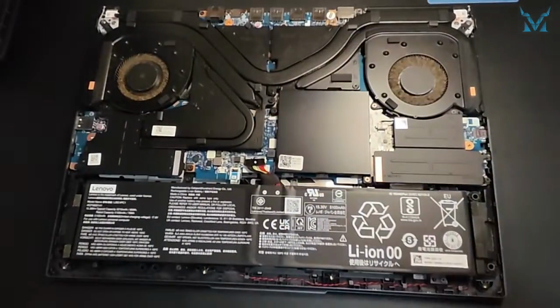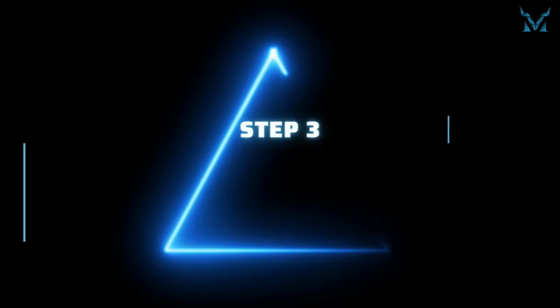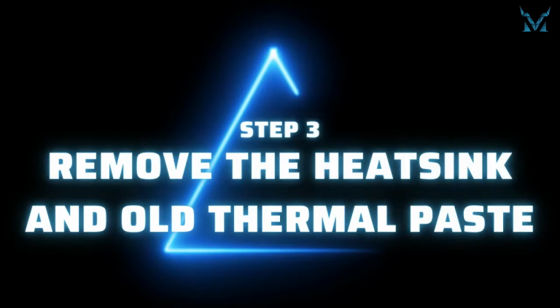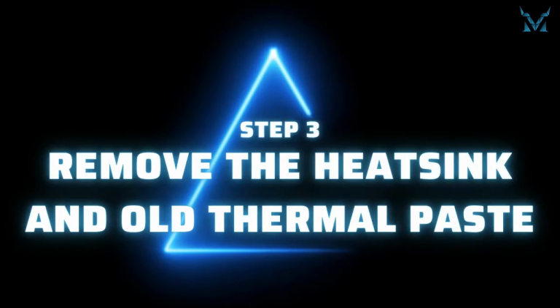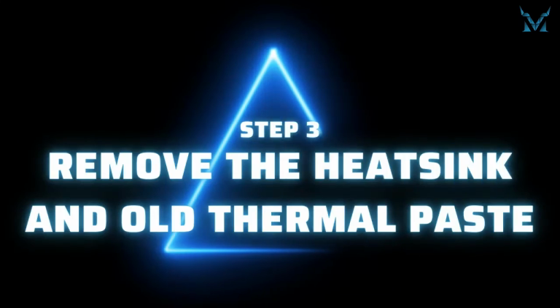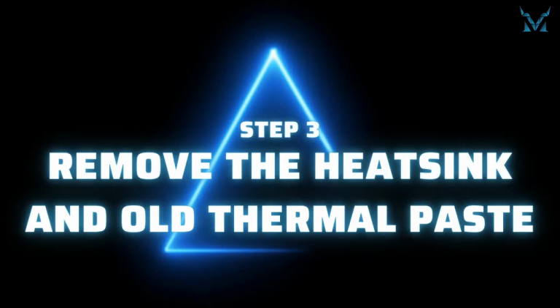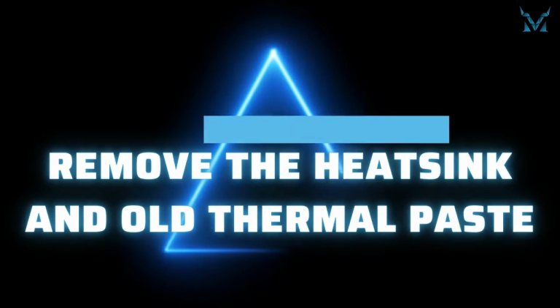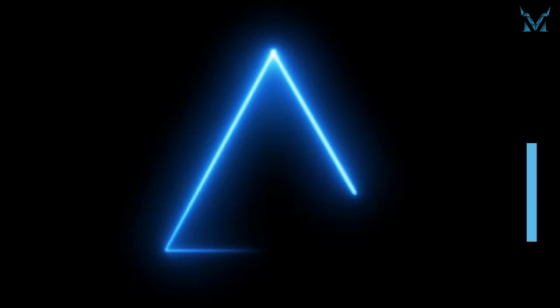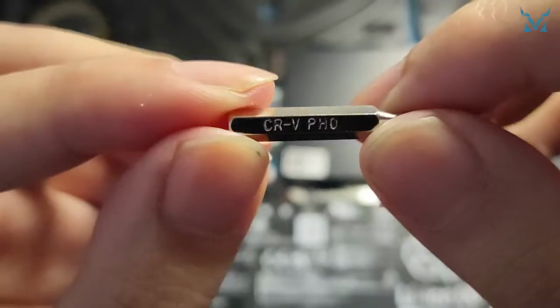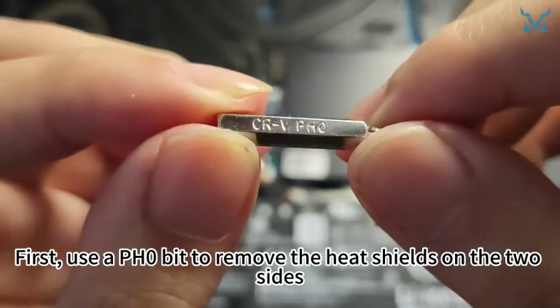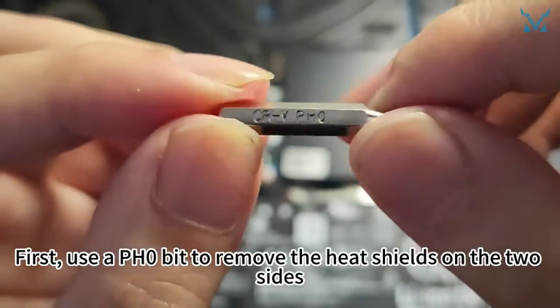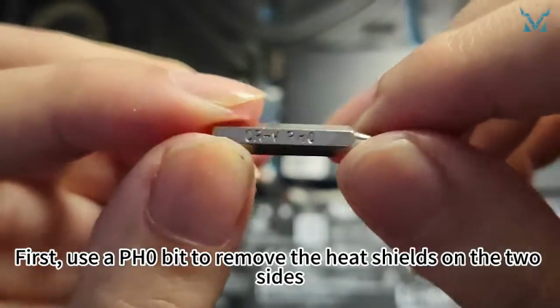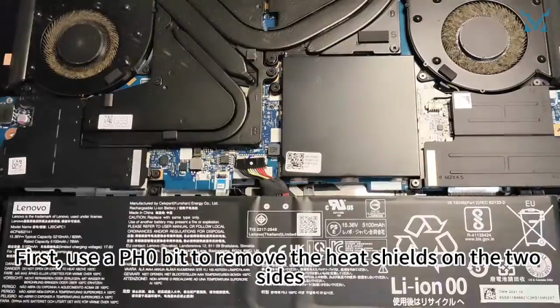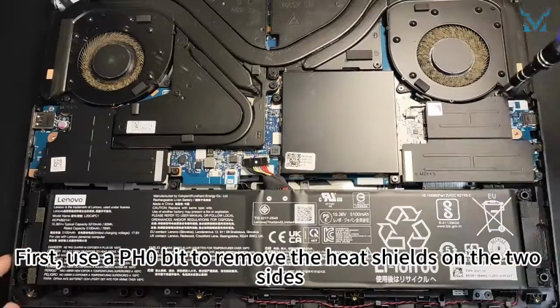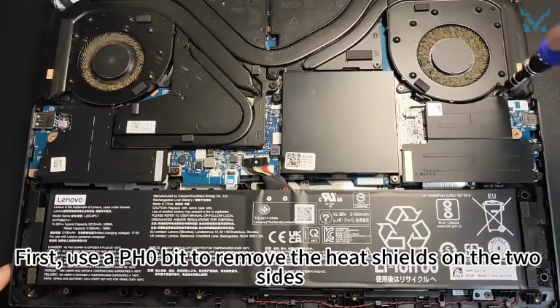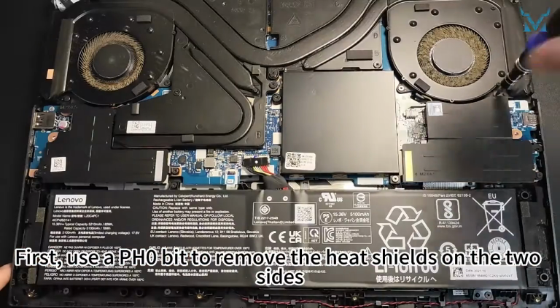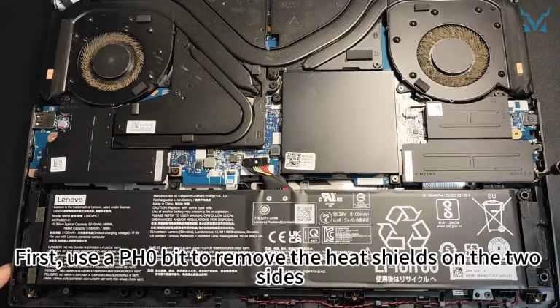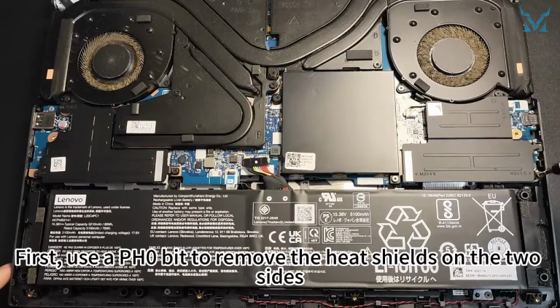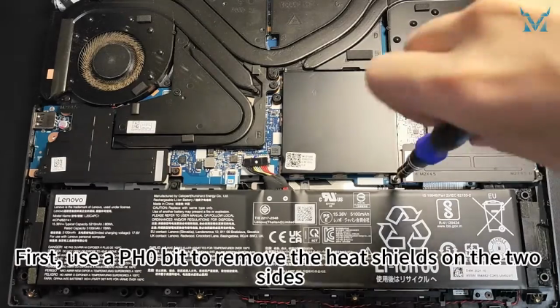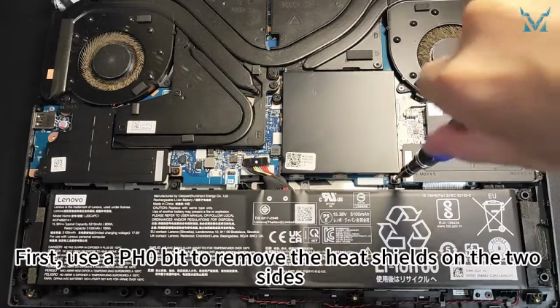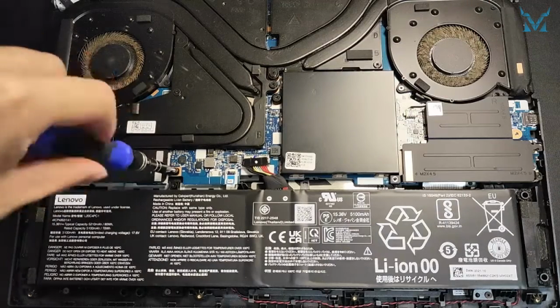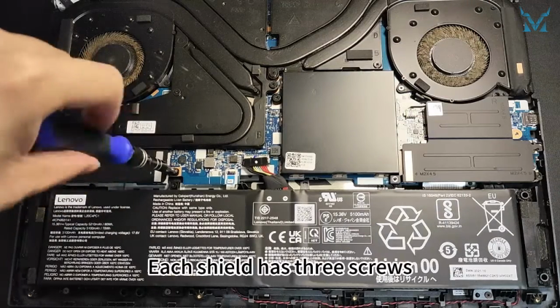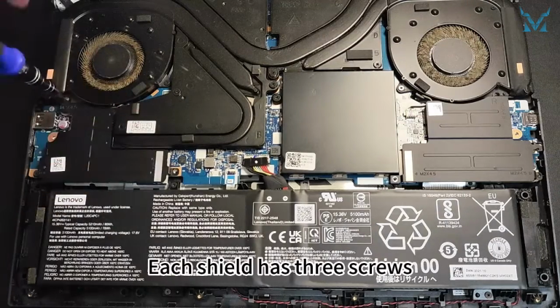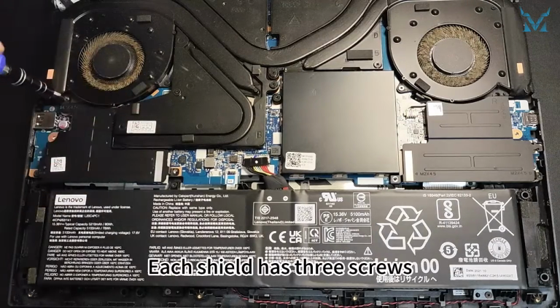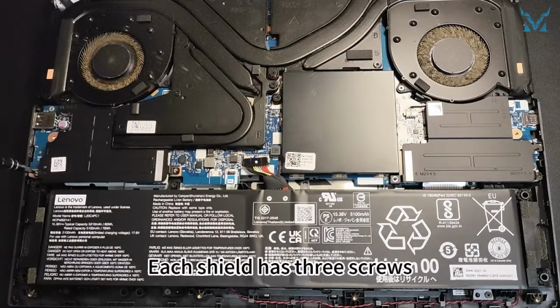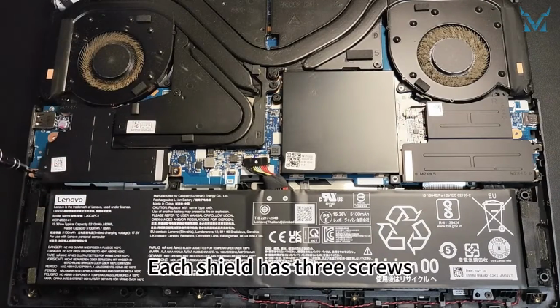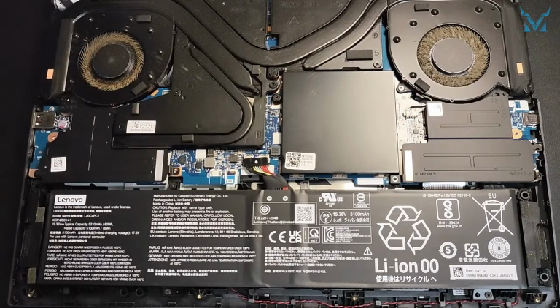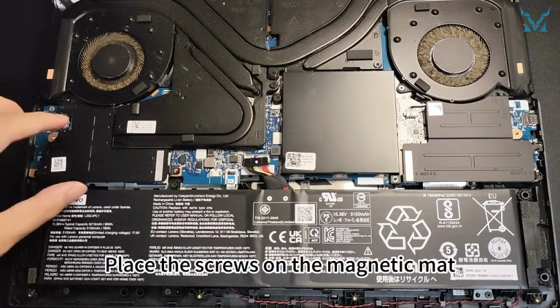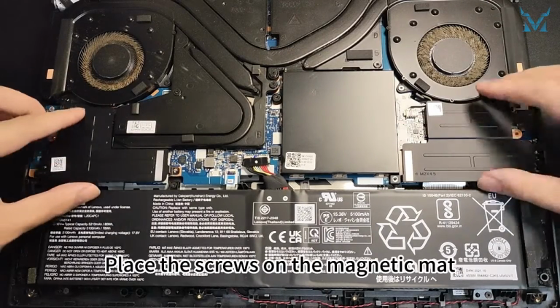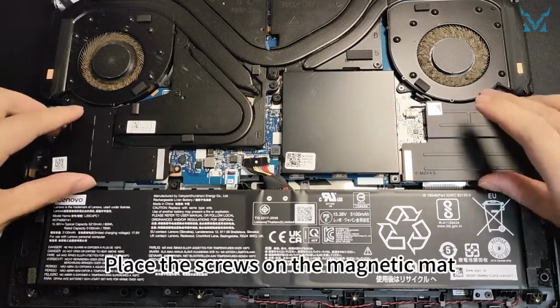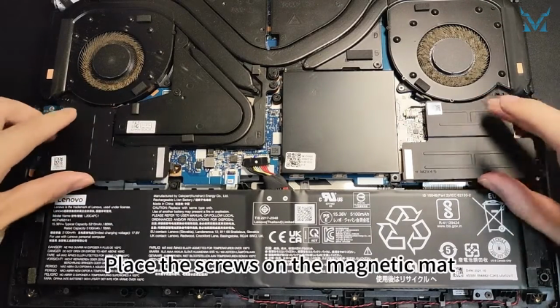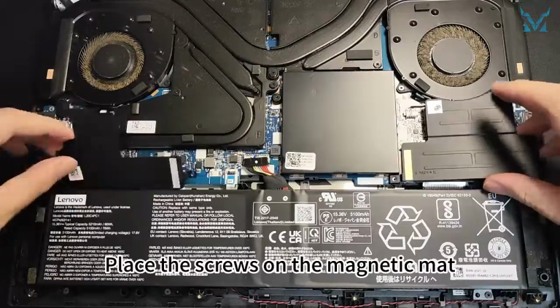Step 3: Remove the heat sink and old thermal paste. First, use a PH0 bit to remove the heat shields on the two sides — each shield has three screws. Place the screws on the magnetic mat.